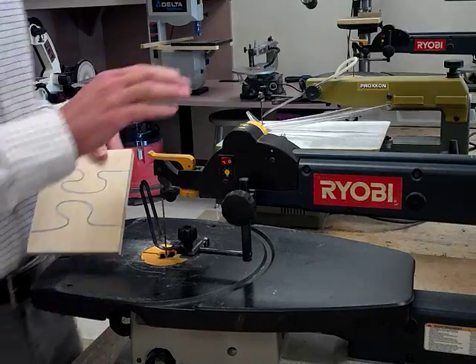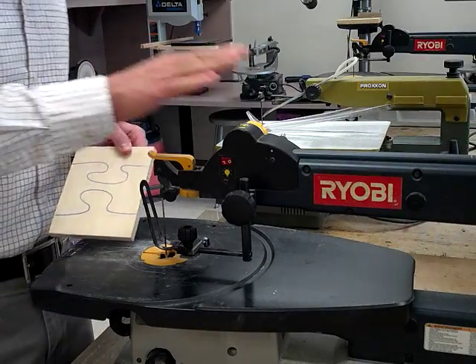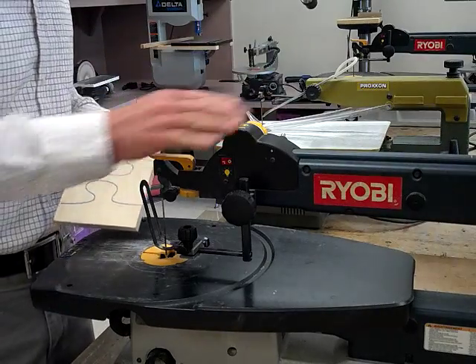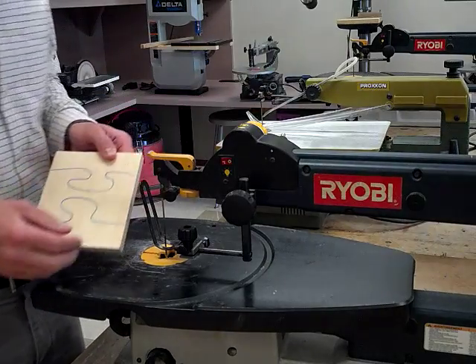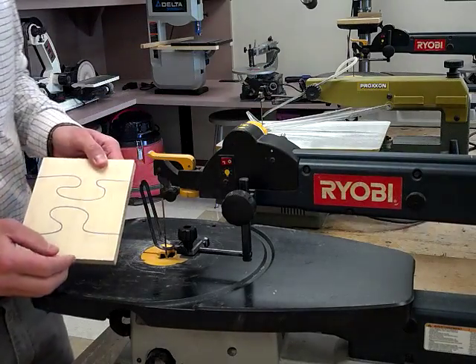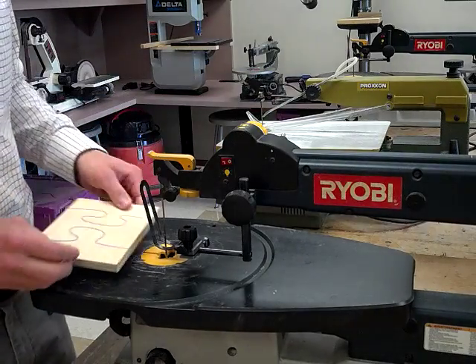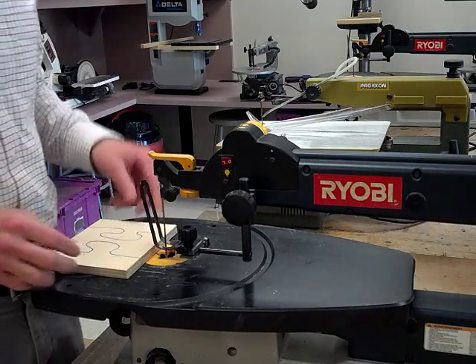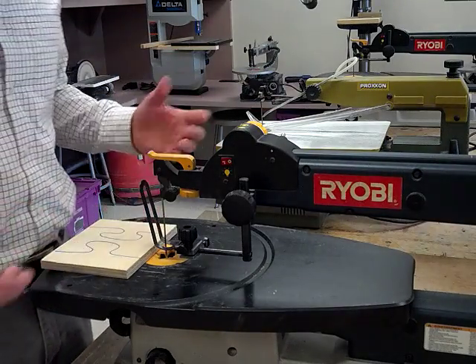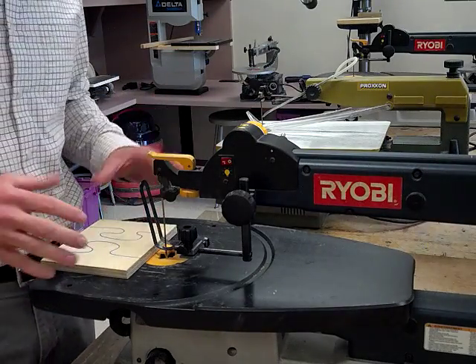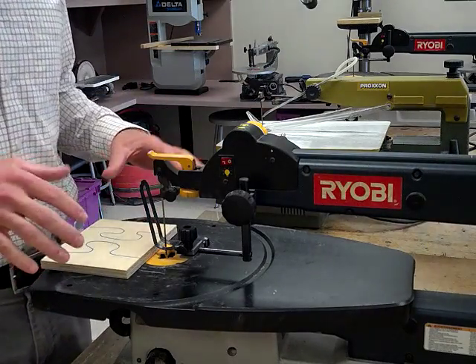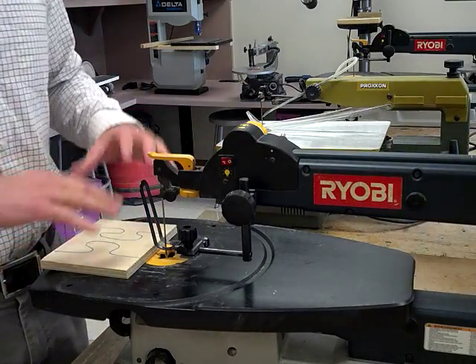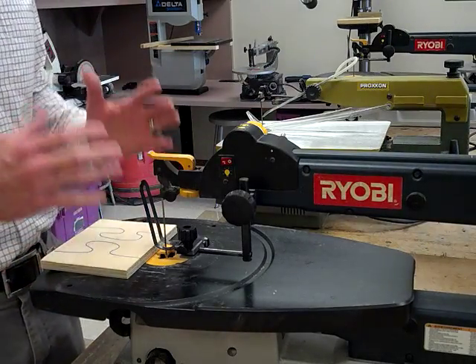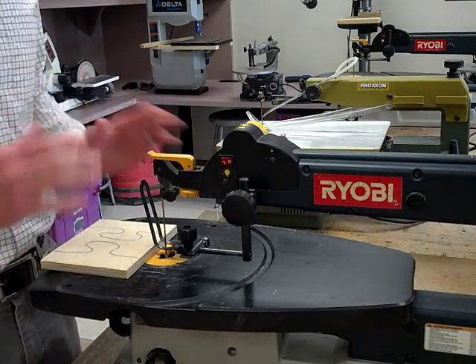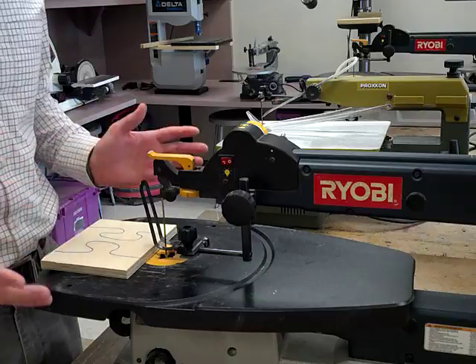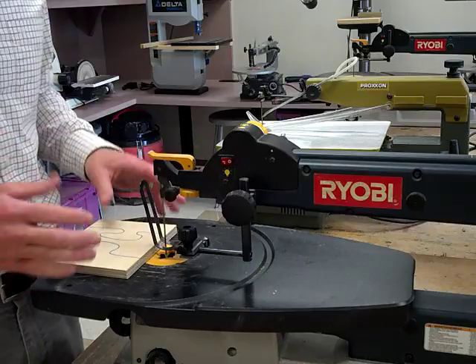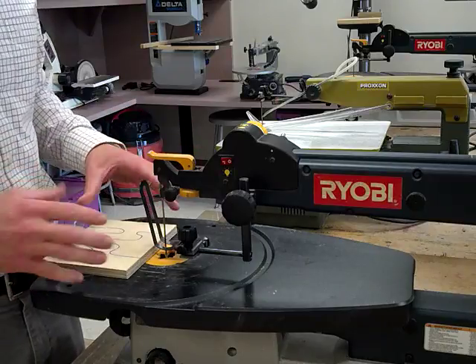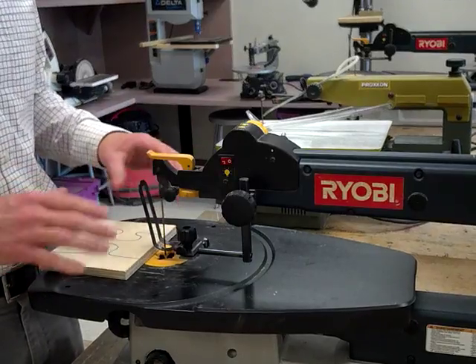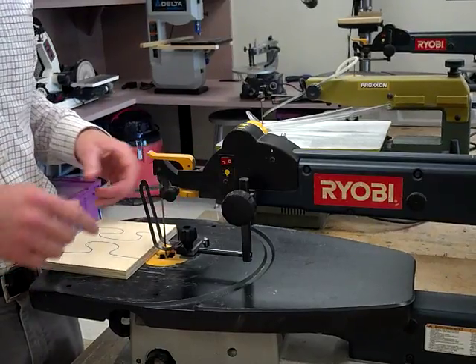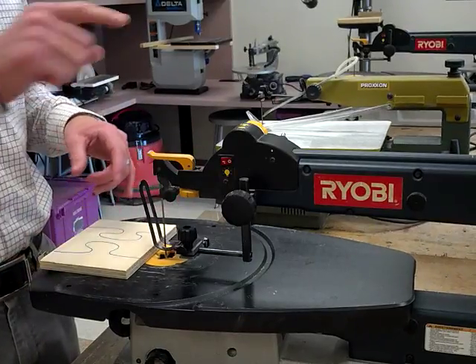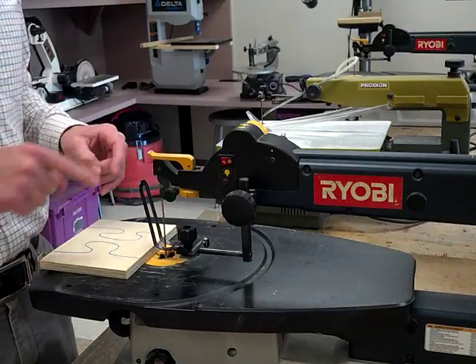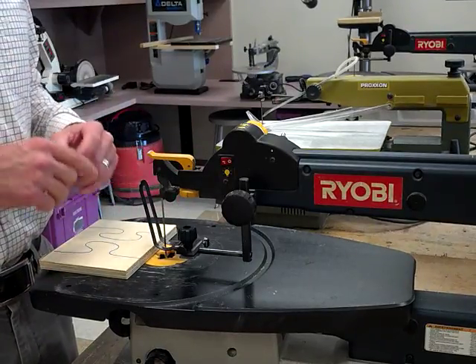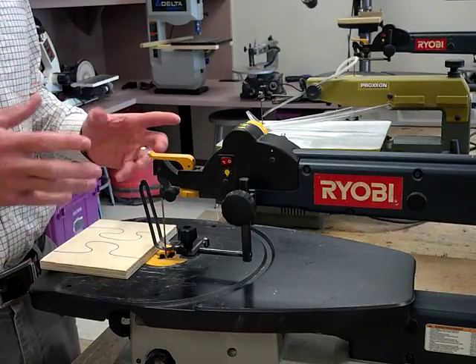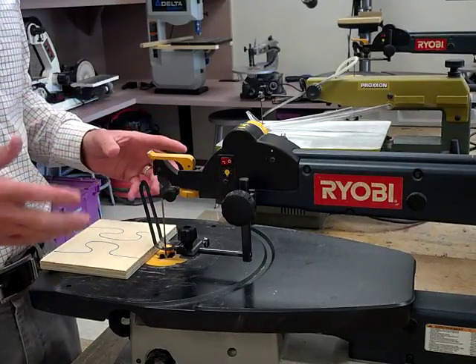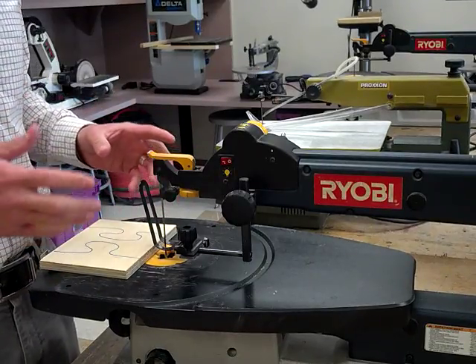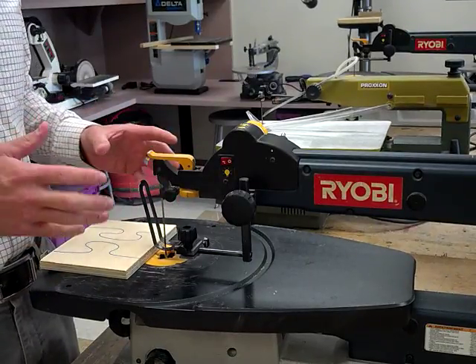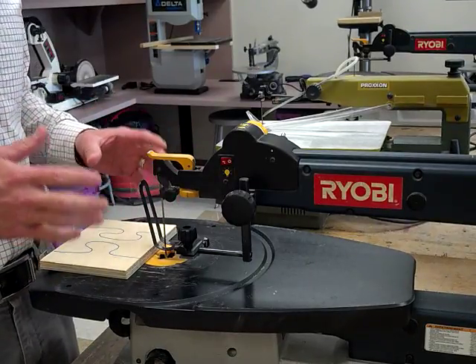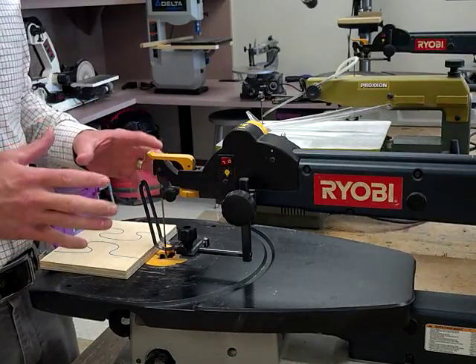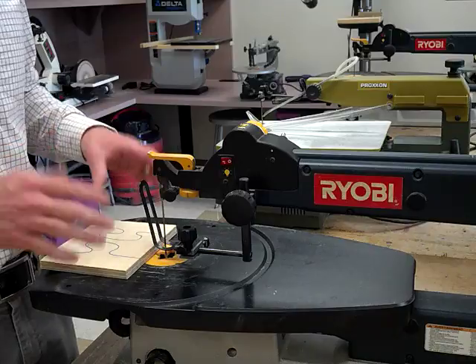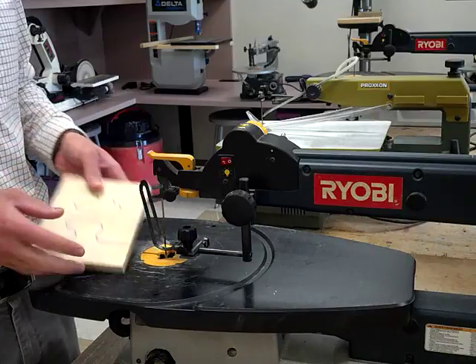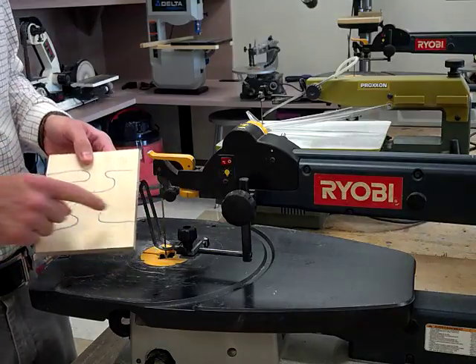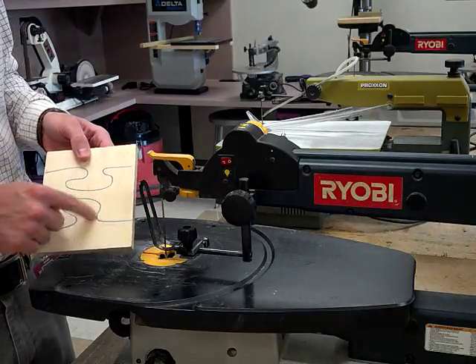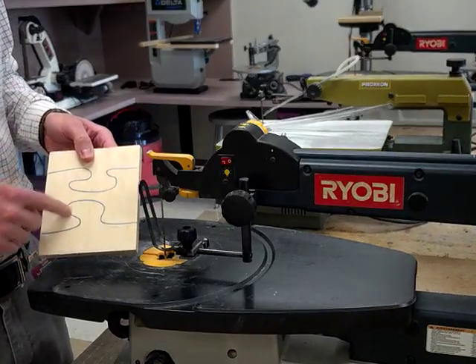So we're going to use our scroll saws to do this. It's a challenge — it's not as easy as it was to cut out your profiles because some of you used straight lines and these need to be curved.